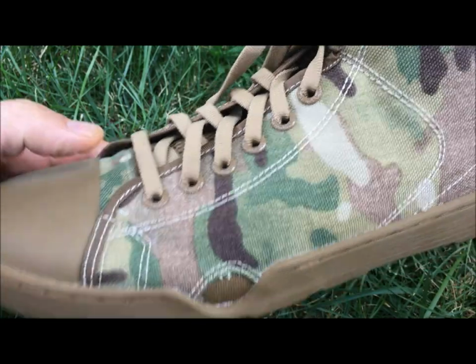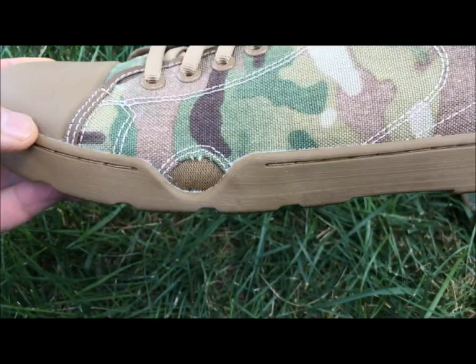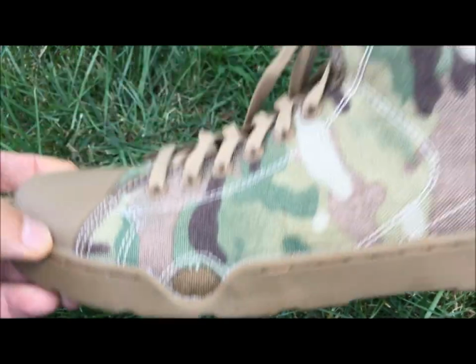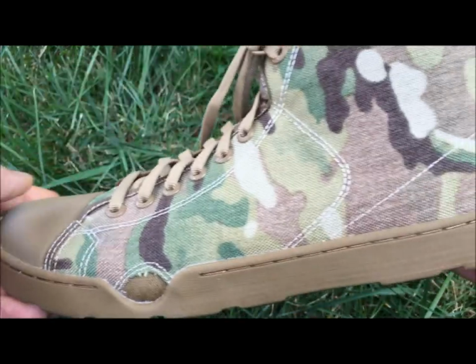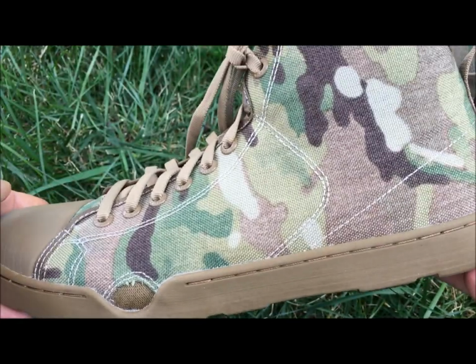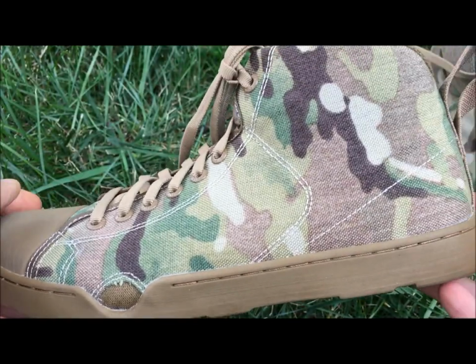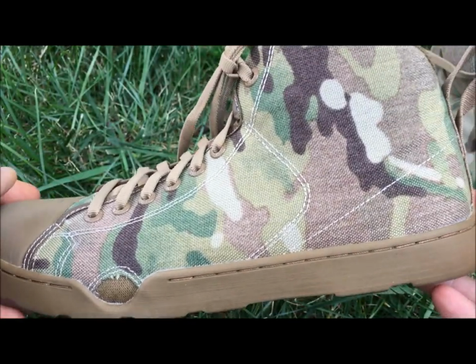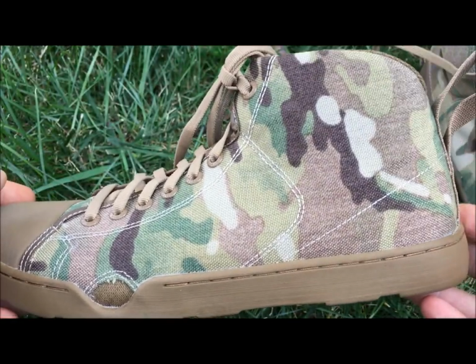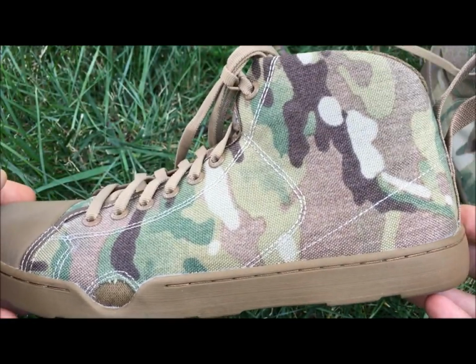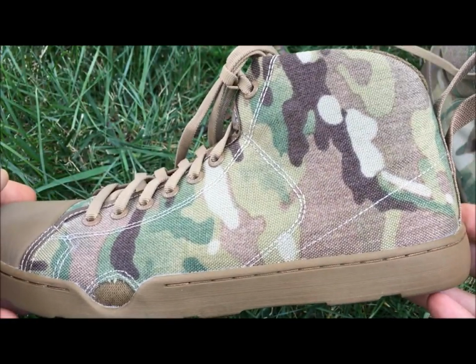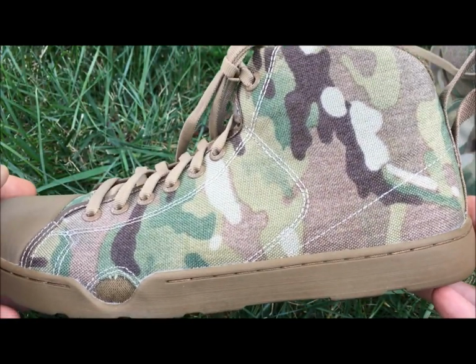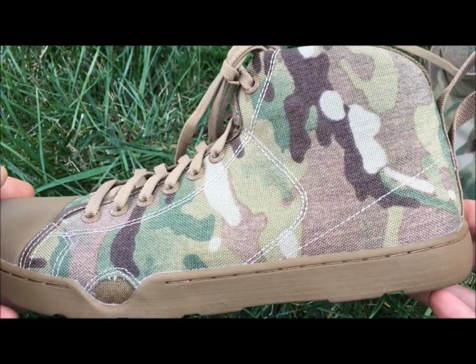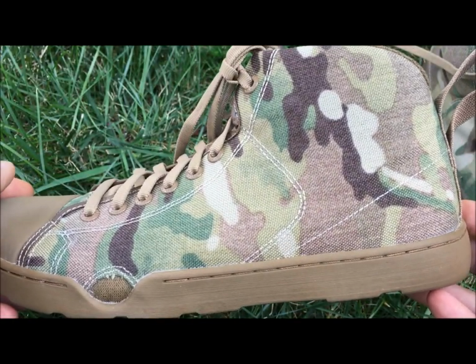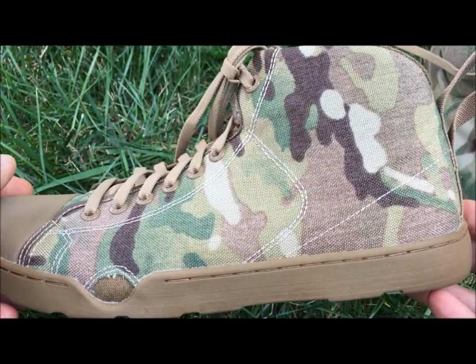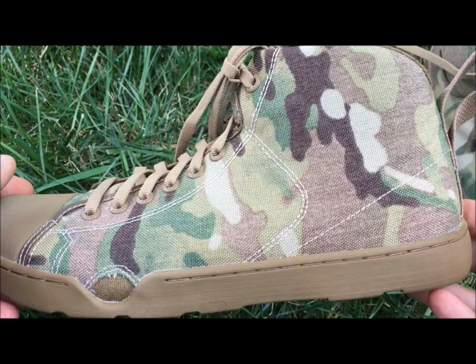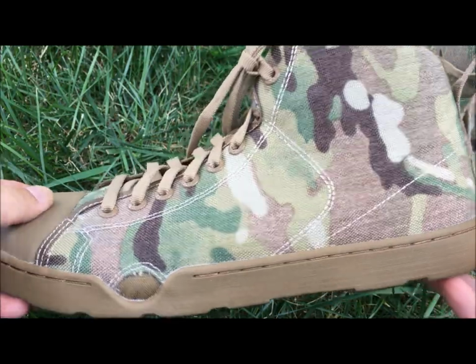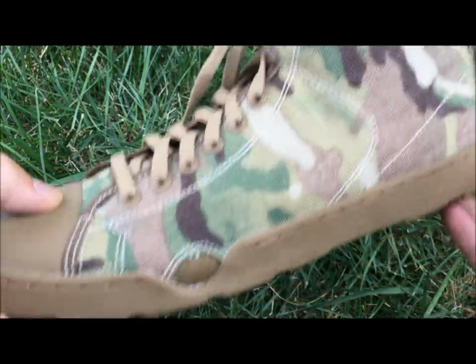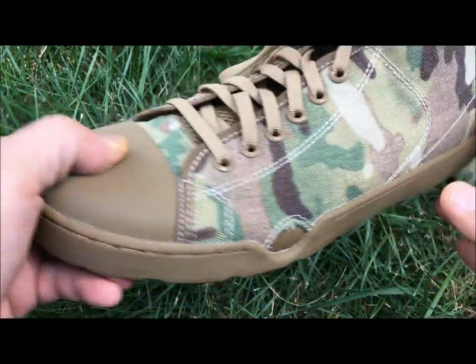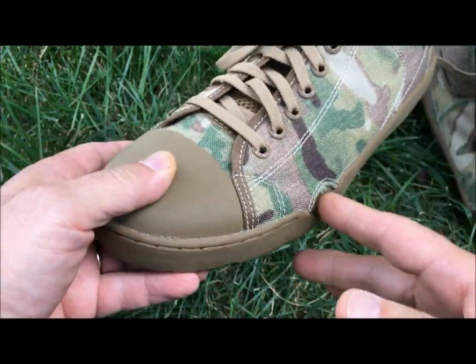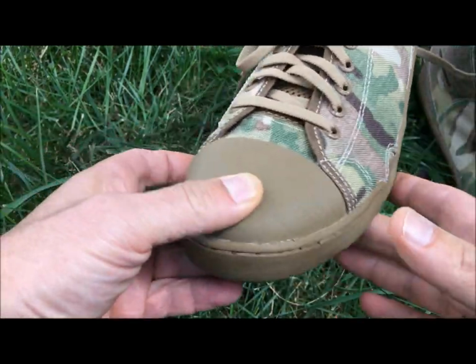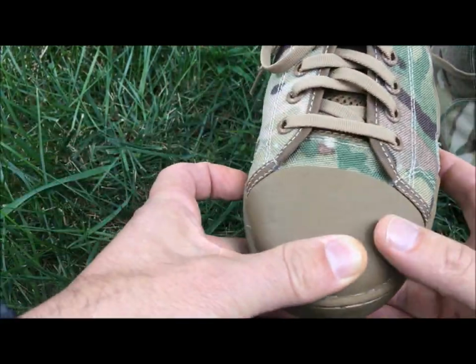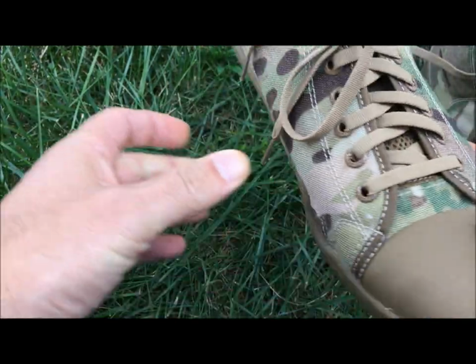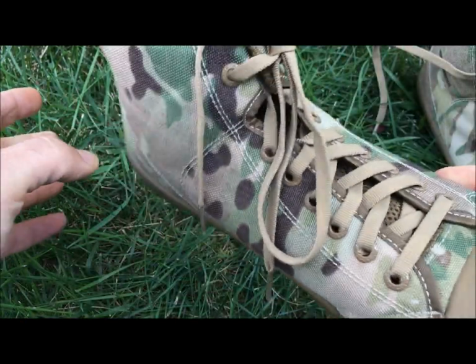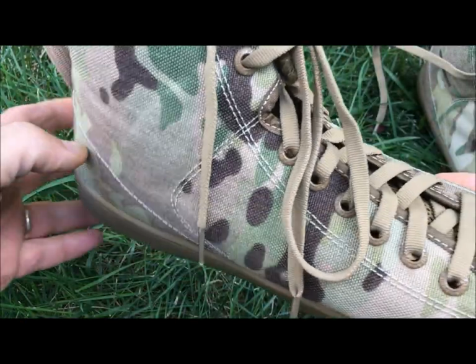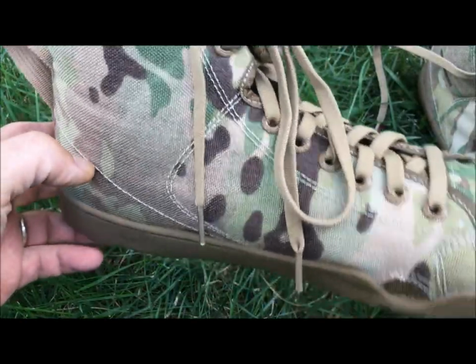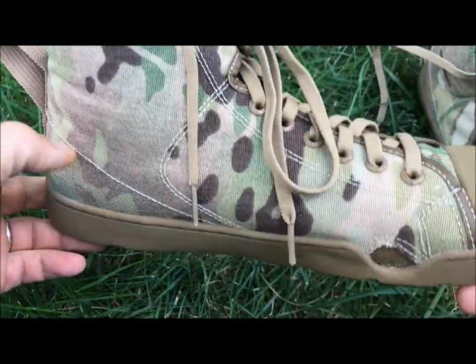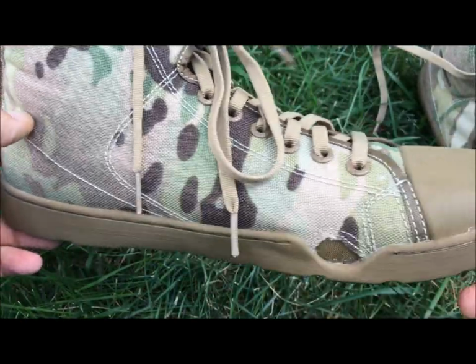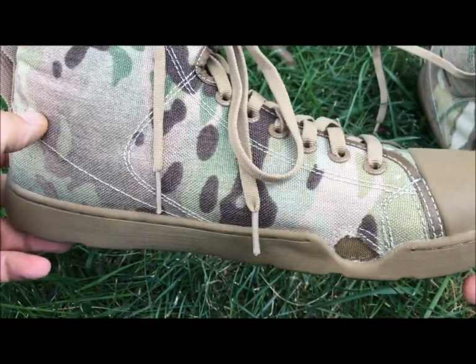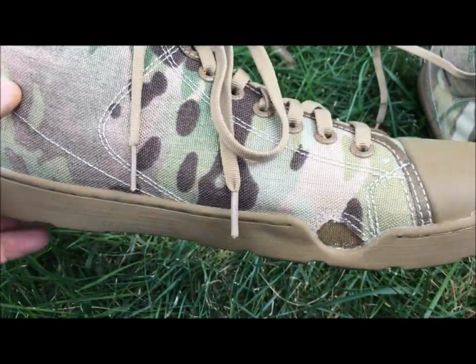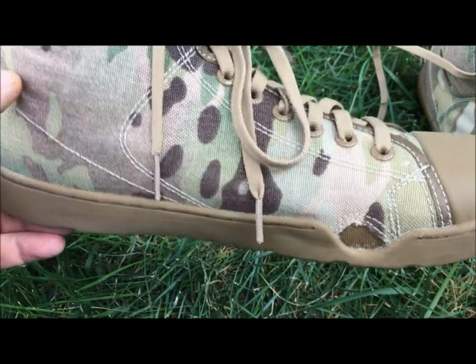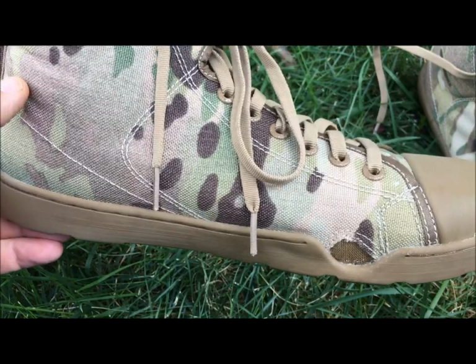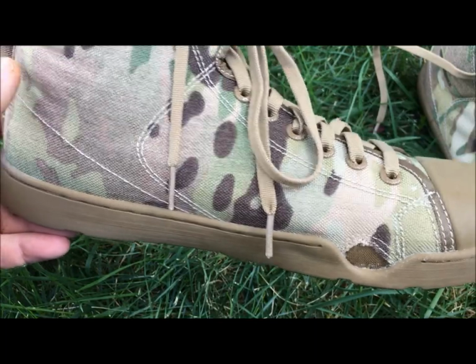This comes in three colors: it comes in black, it comes in tan, and it also comes in multicam. Whether they're going to release other colors I don't know, but those are the three colors available. And this is for the boot, which is $90.